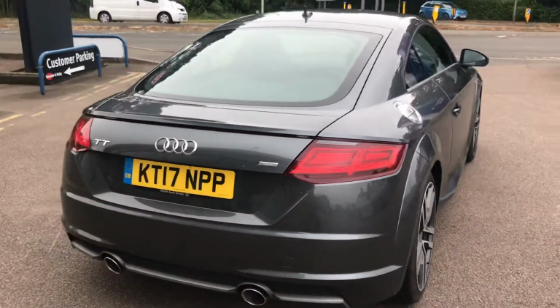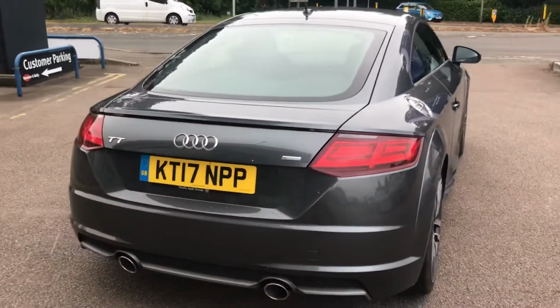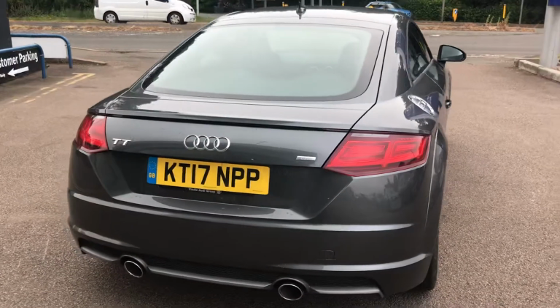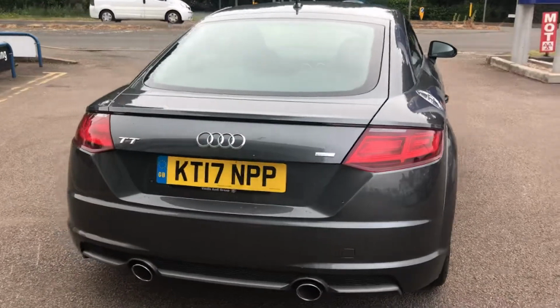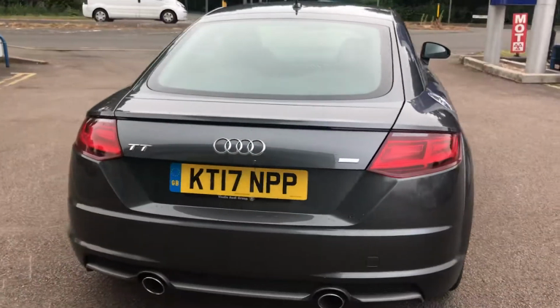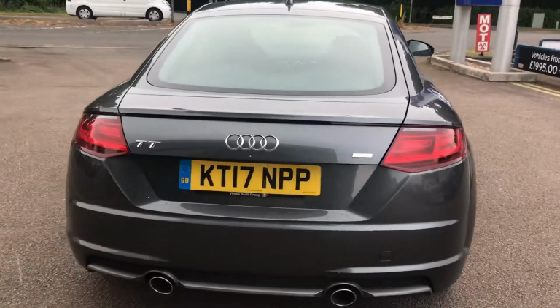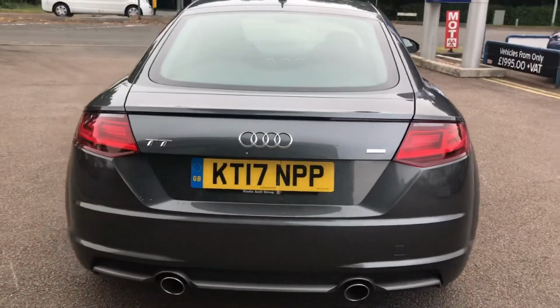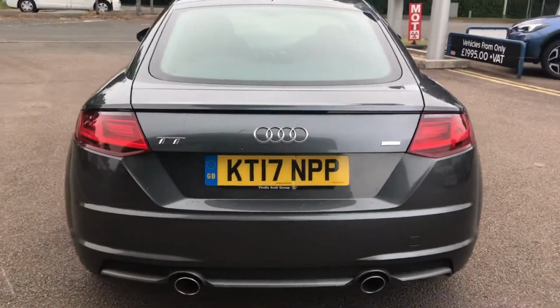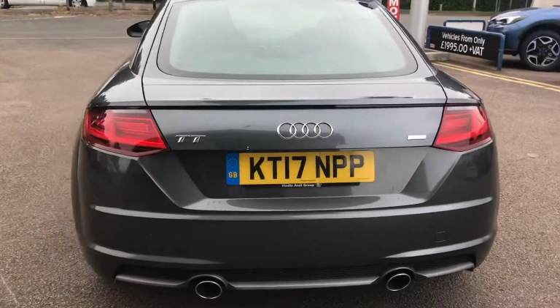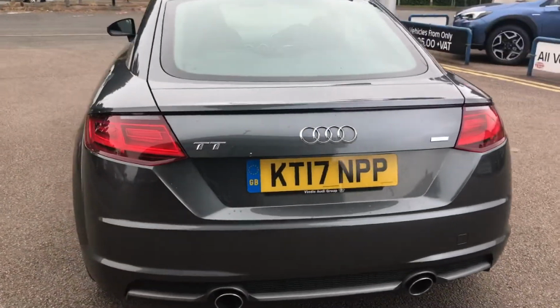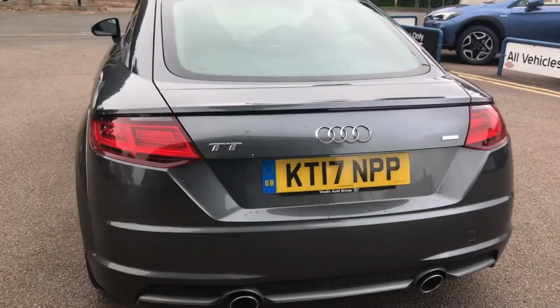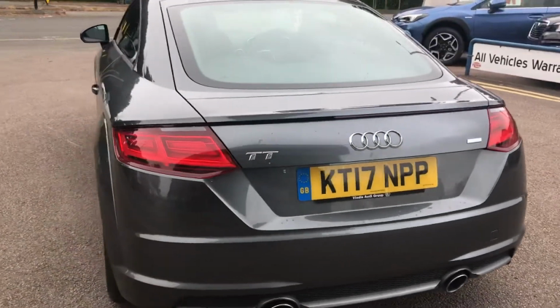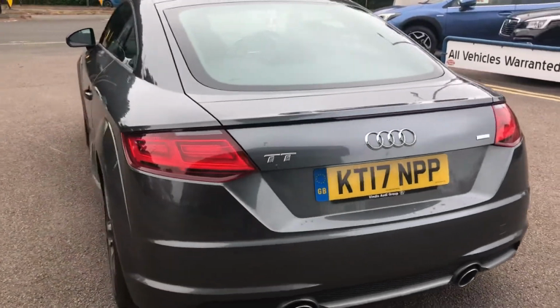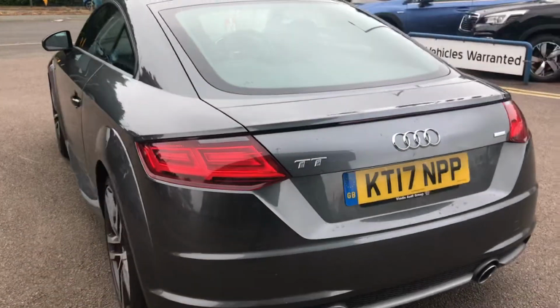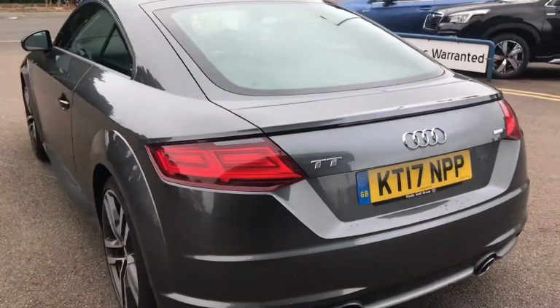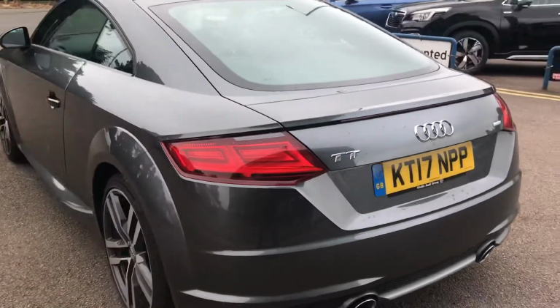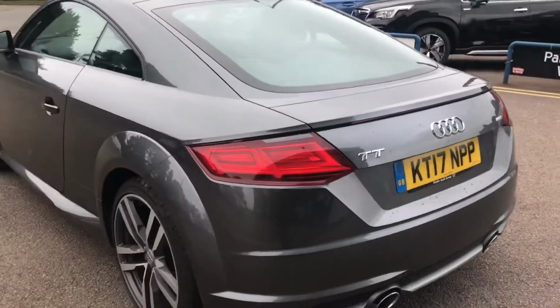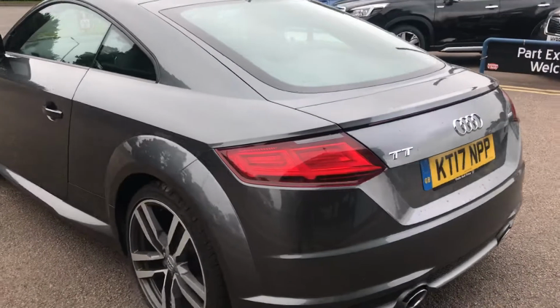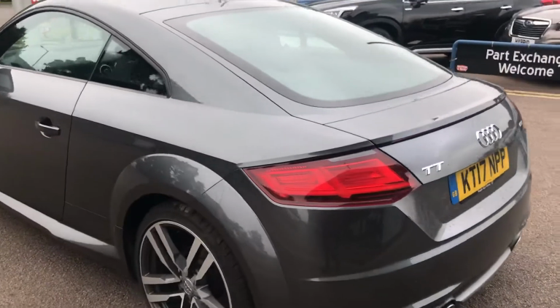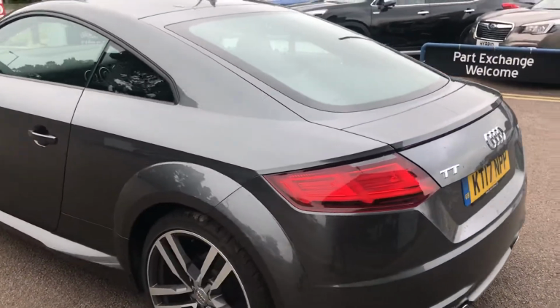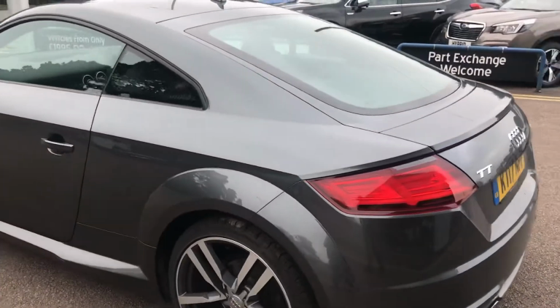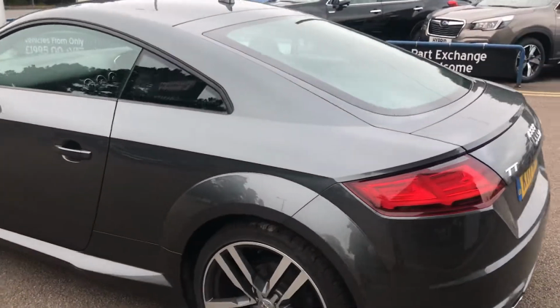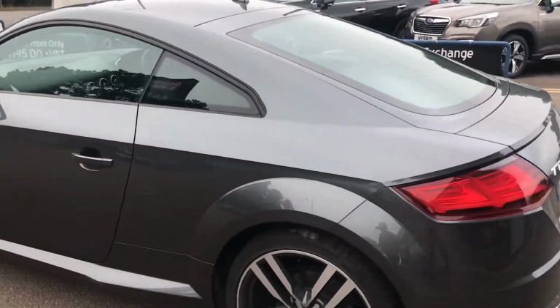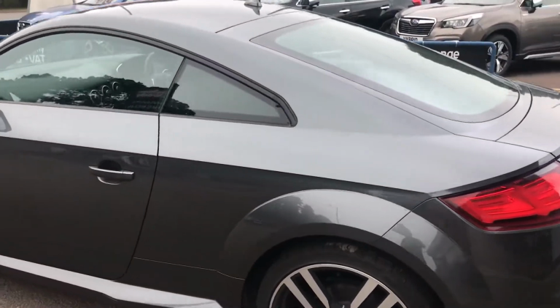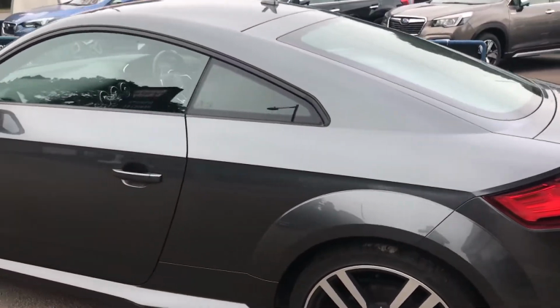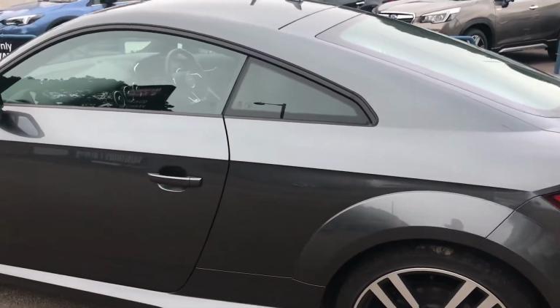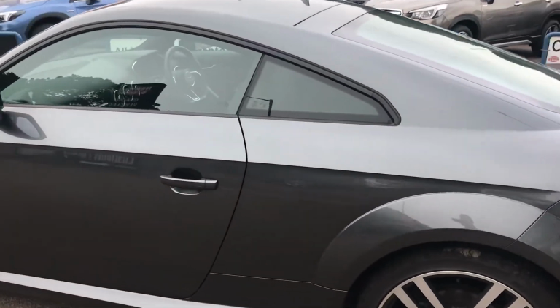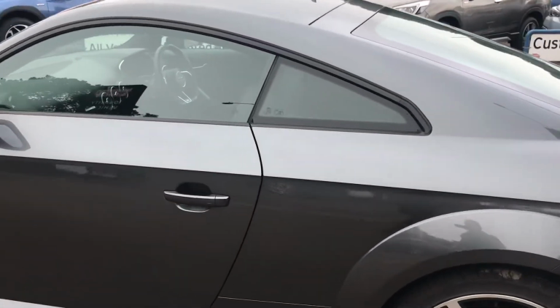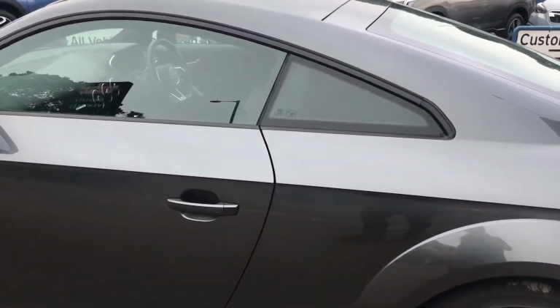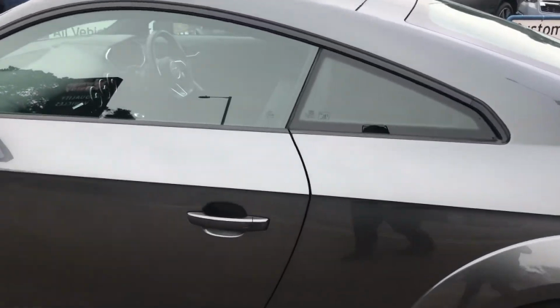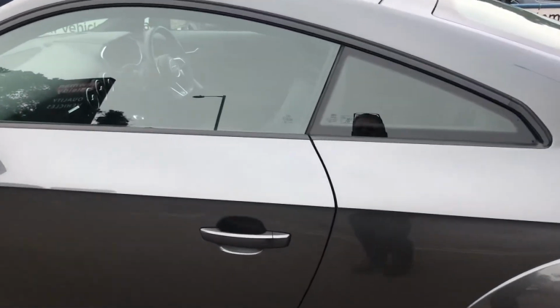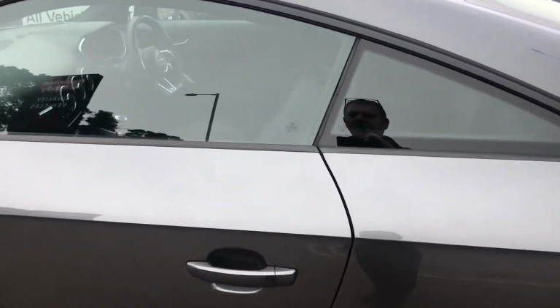Quick. Economic. Drives beautifully. I have to say I'm actually using it myself at the moment, so I'm quite enjoying it. Let me quickly show you inside.